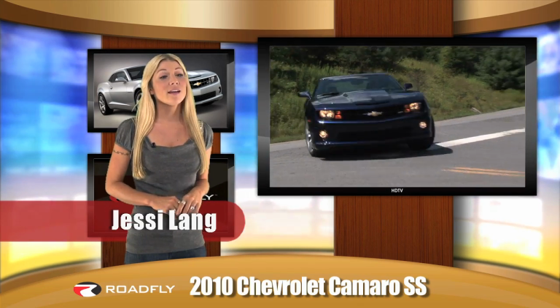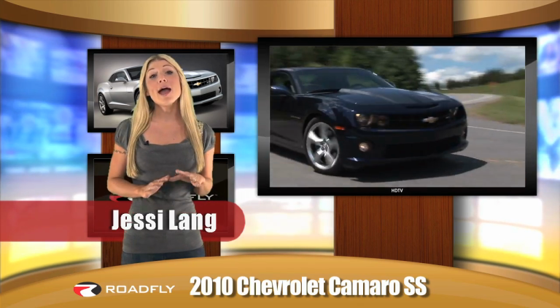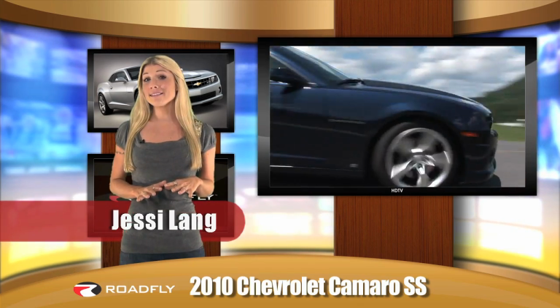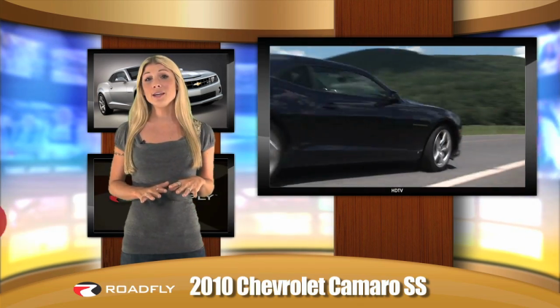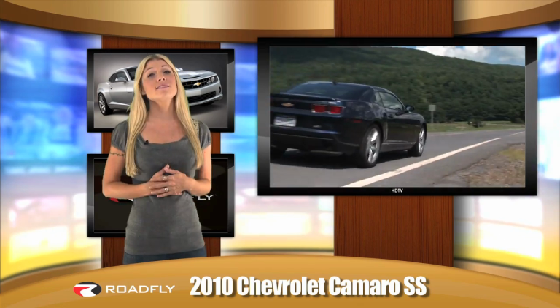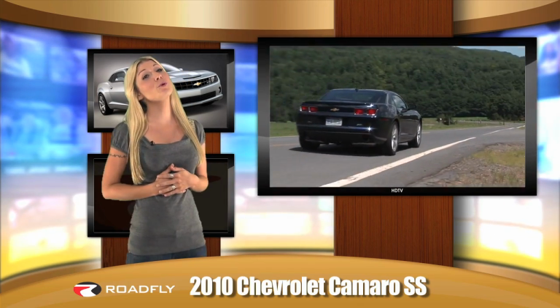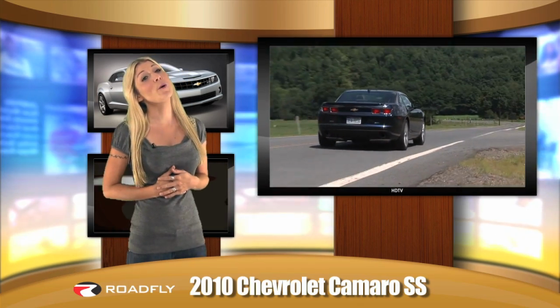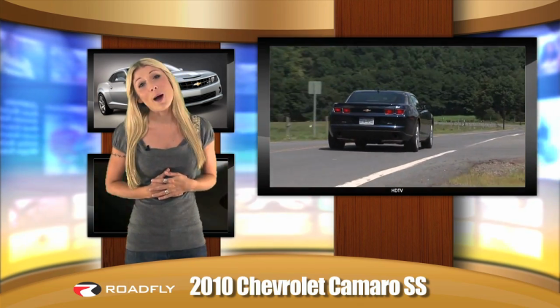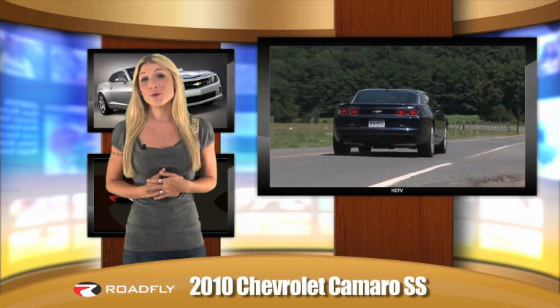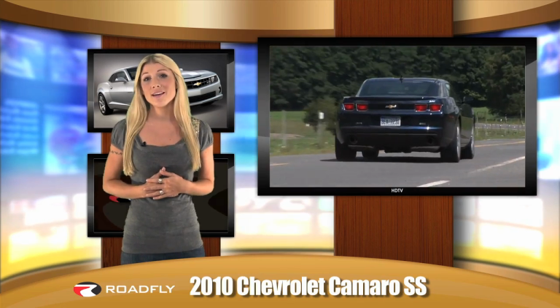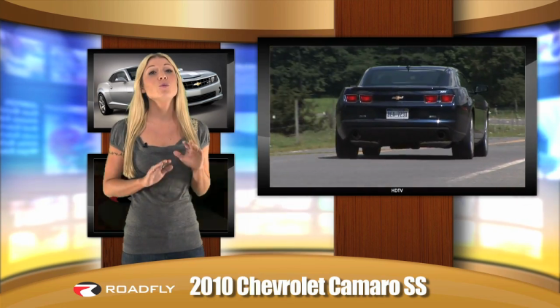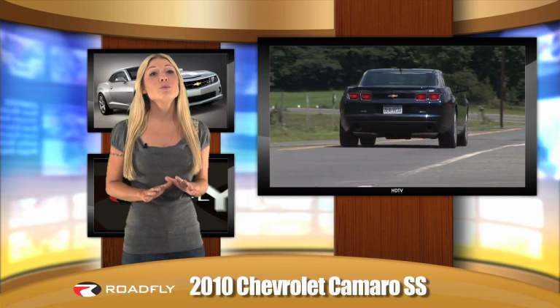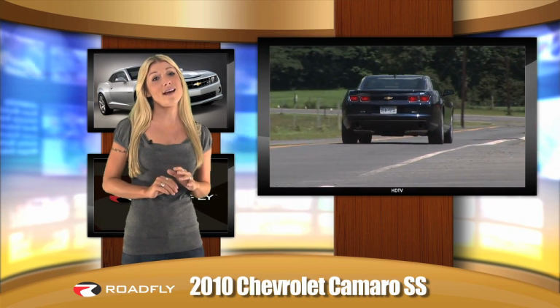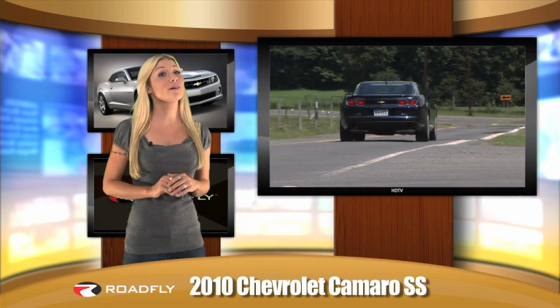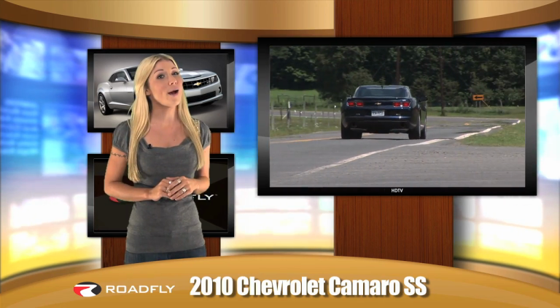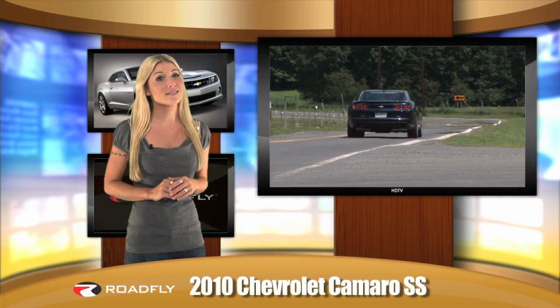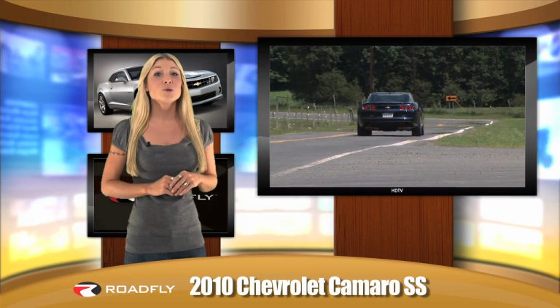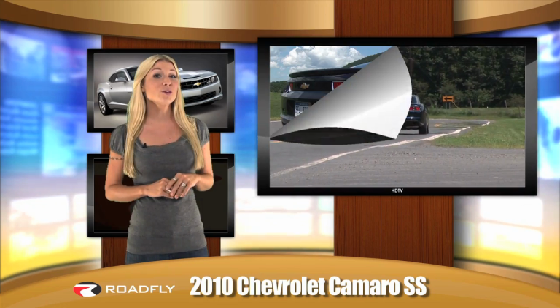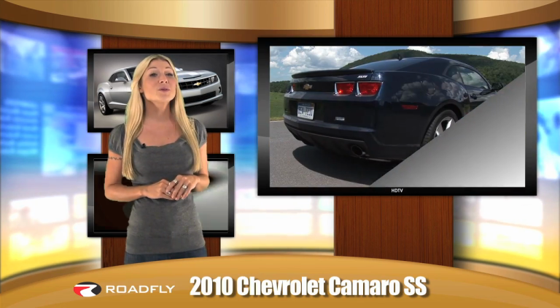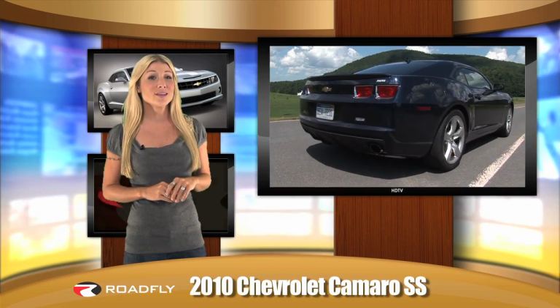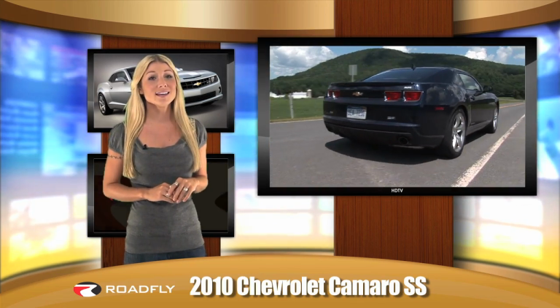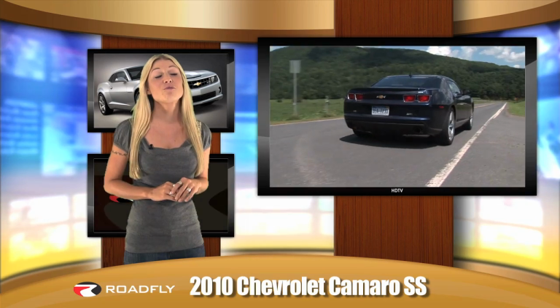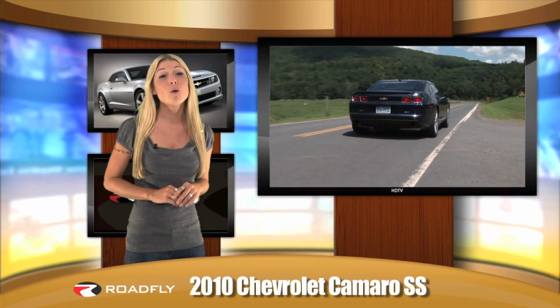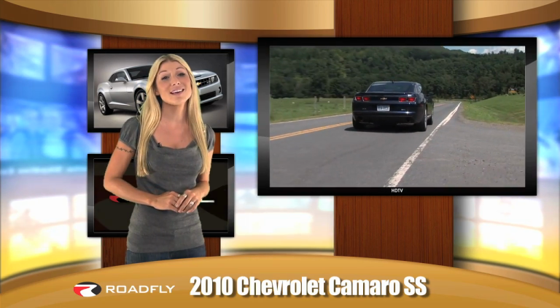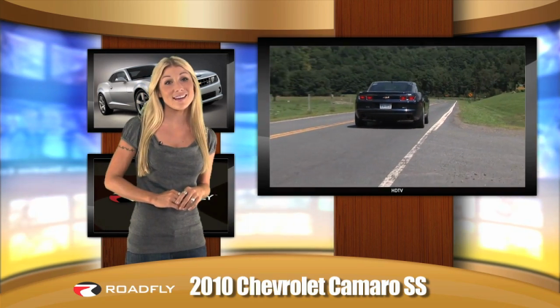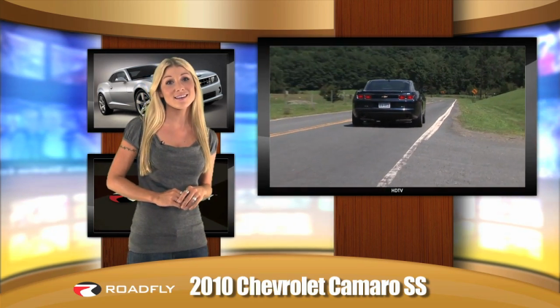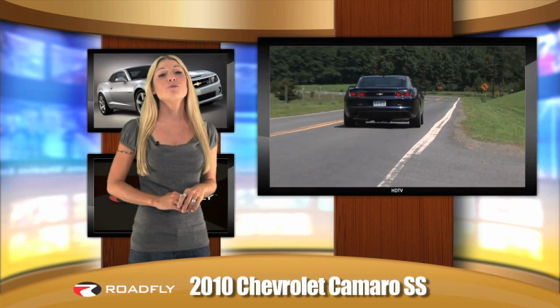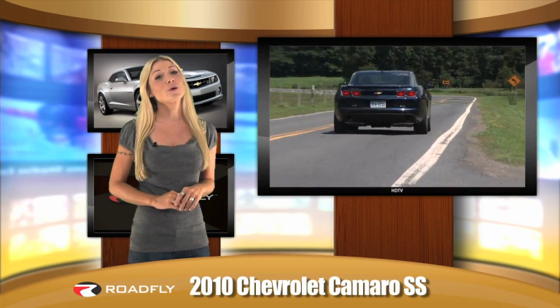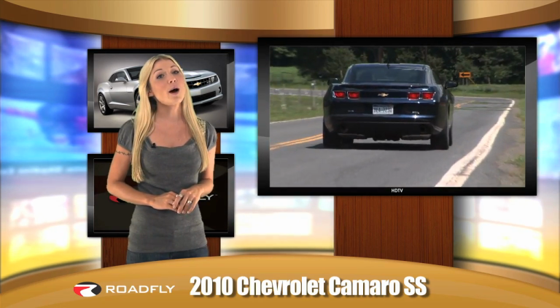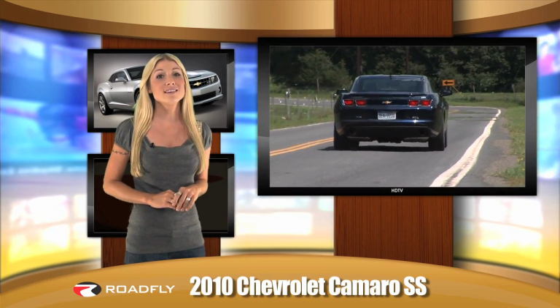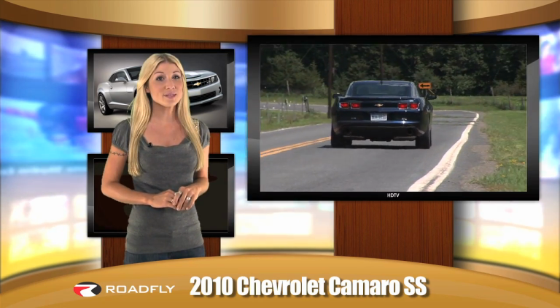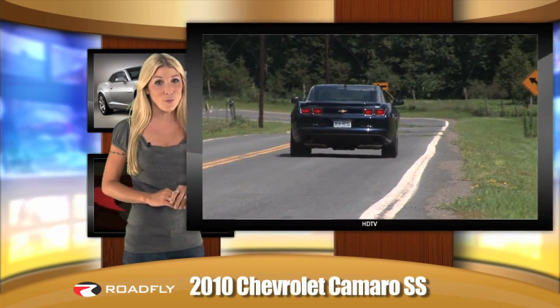If you're anything like me, easily wooed by horsepower and torque, you won't be let down by the Camaro SS, which will take you from 0 to 60 in just 4.6 seconds. RoadFly correspondent Steve Hammes has more.